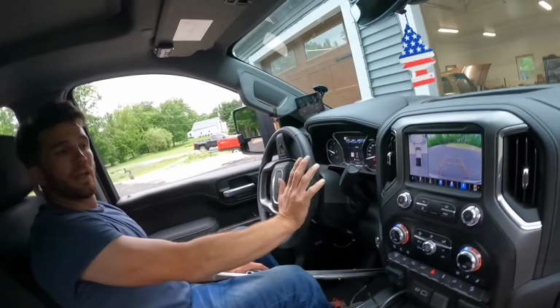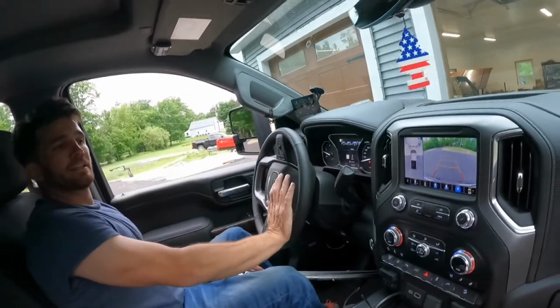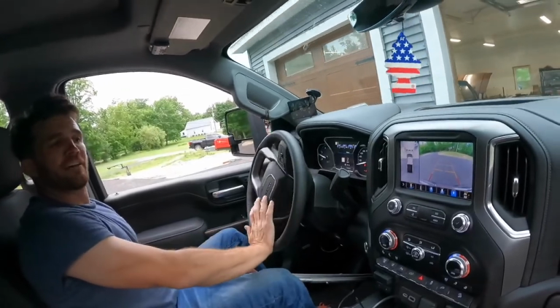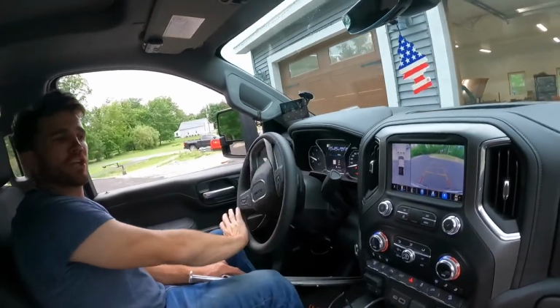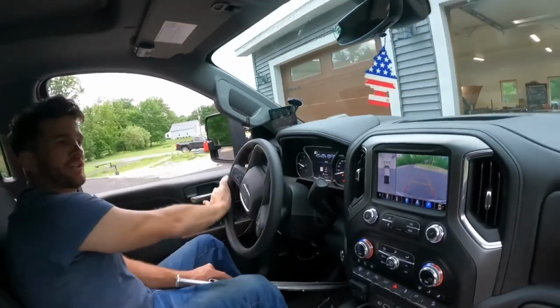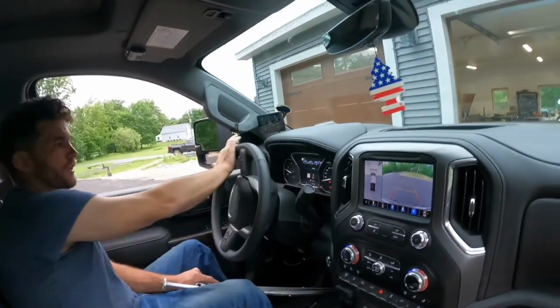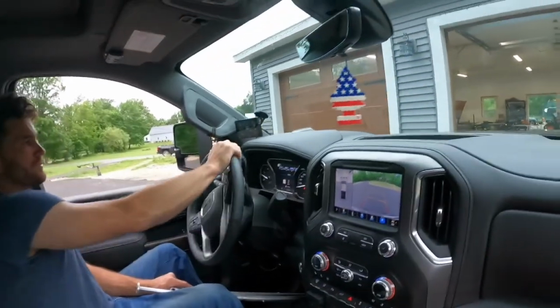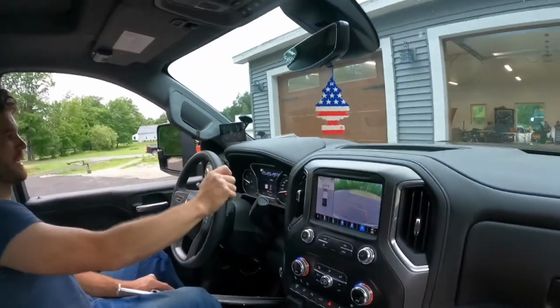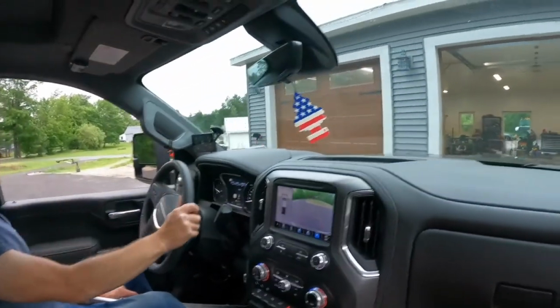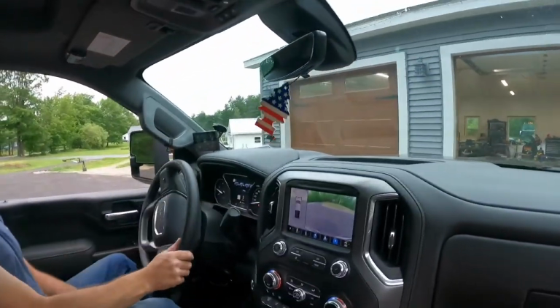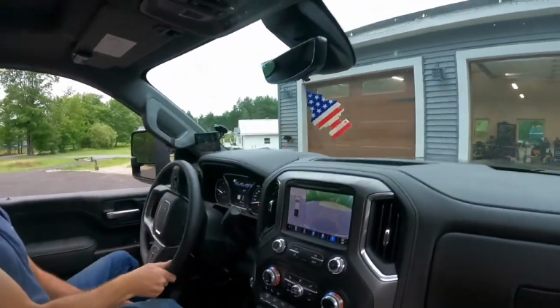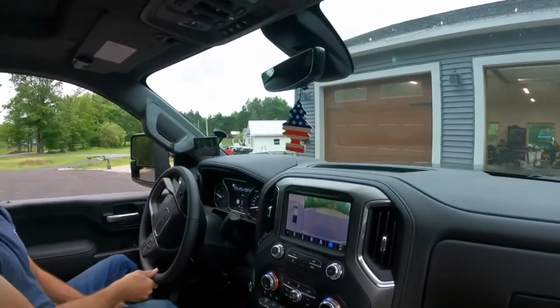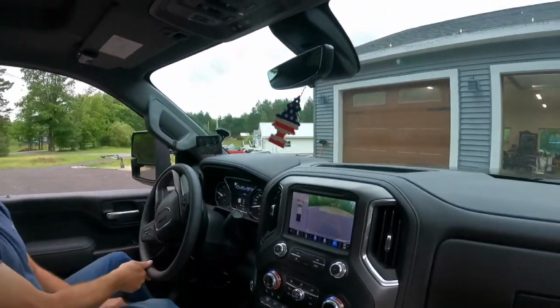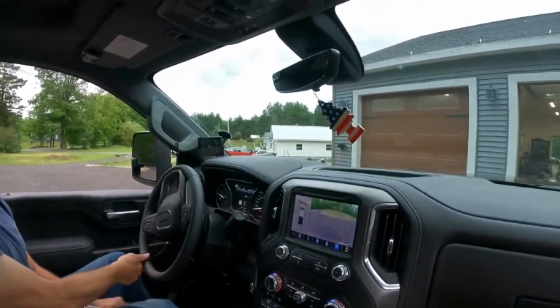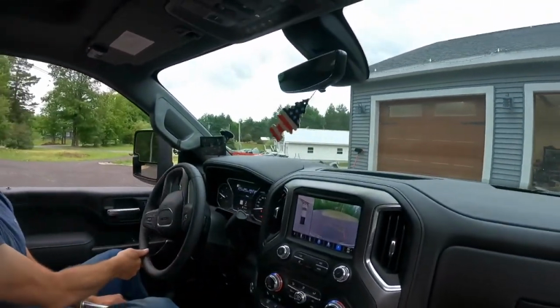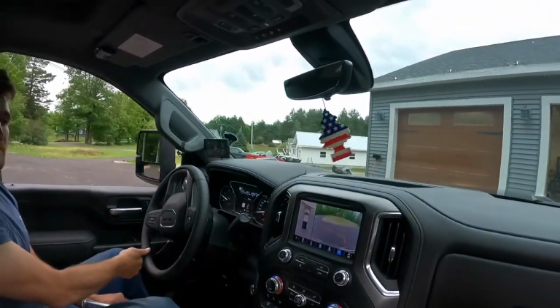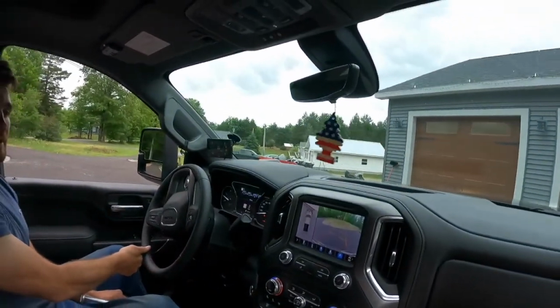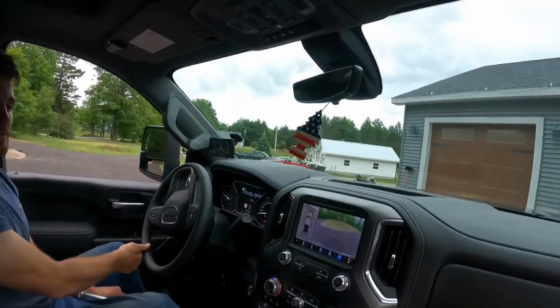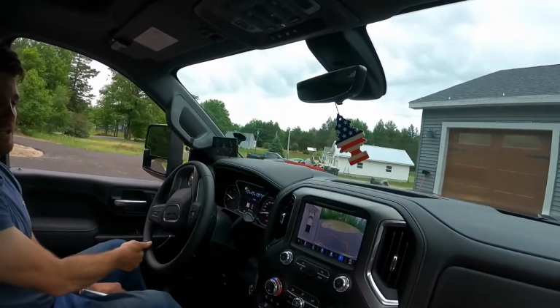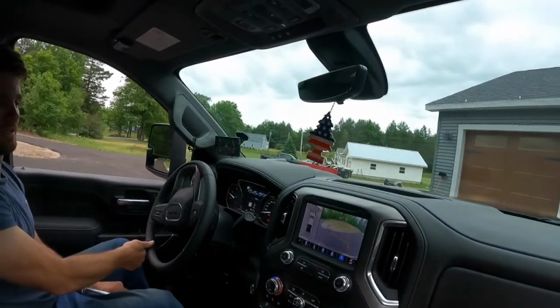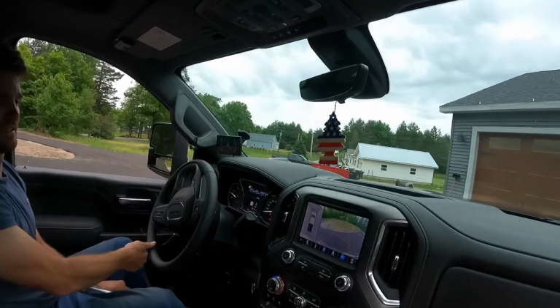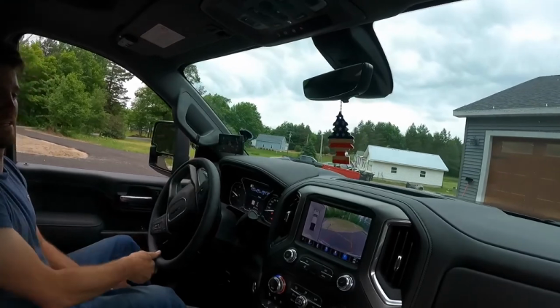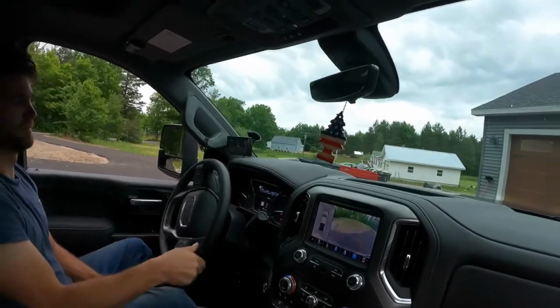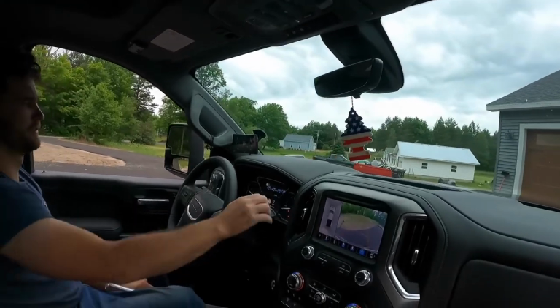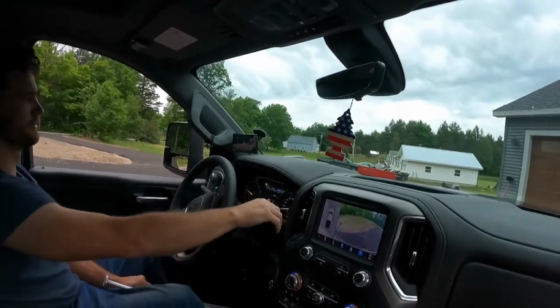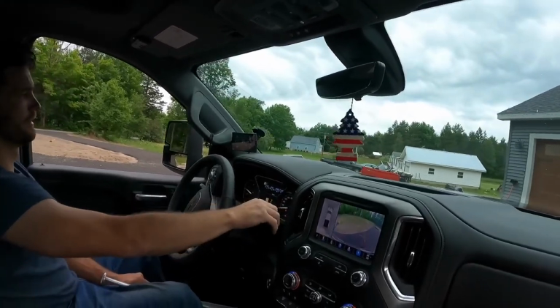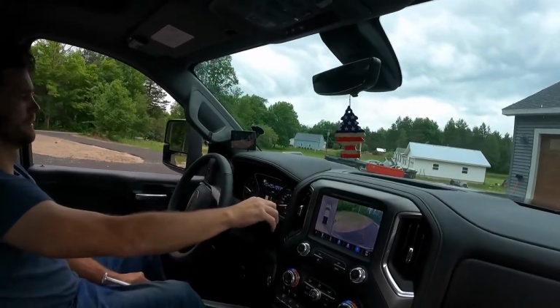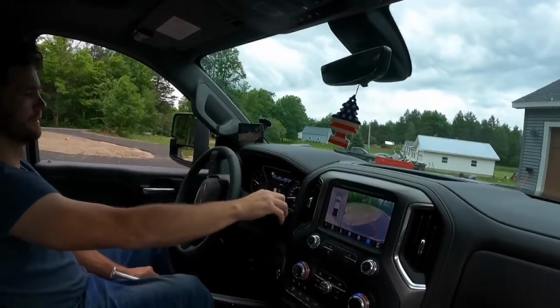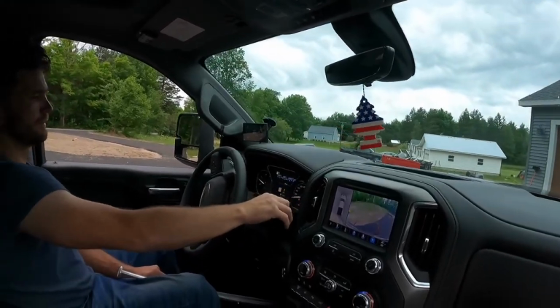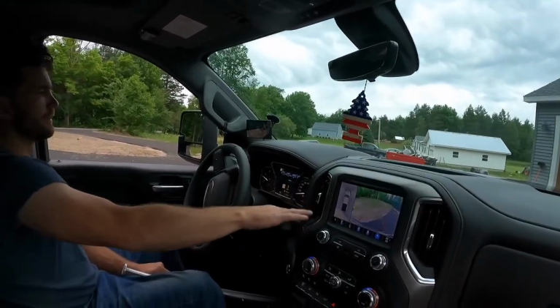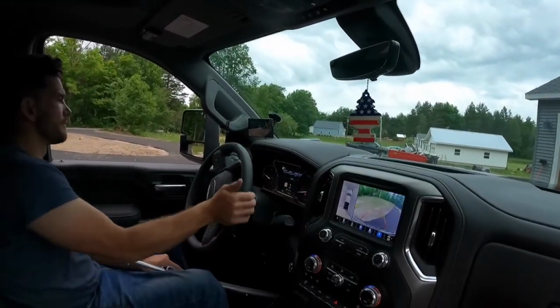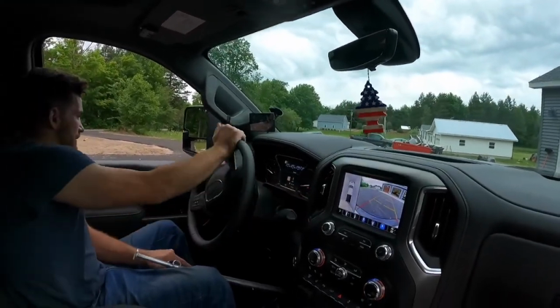I didn't have any check engine lights when I came on. The only thing was my parking brake was on, but I think that has something to do with the battery.